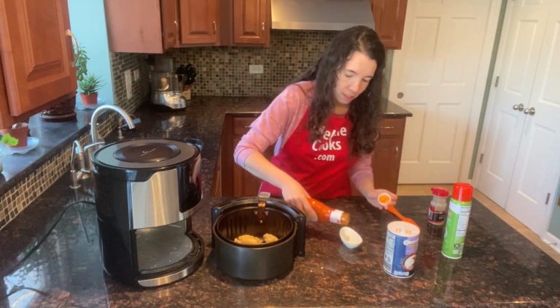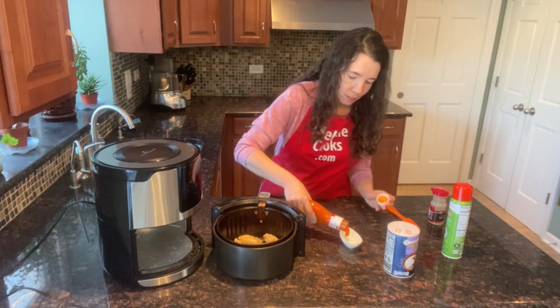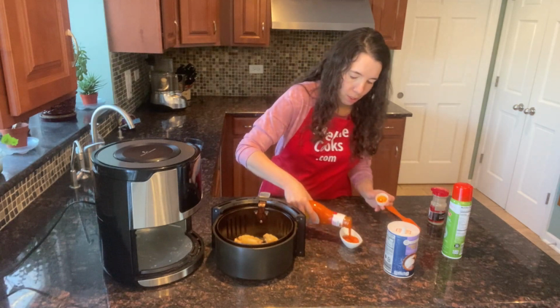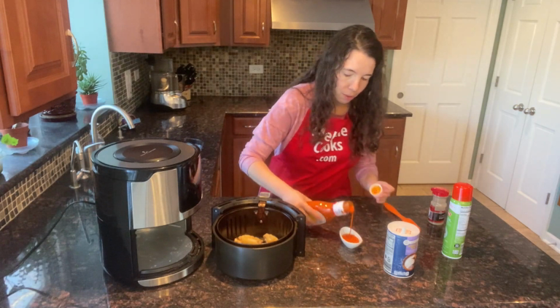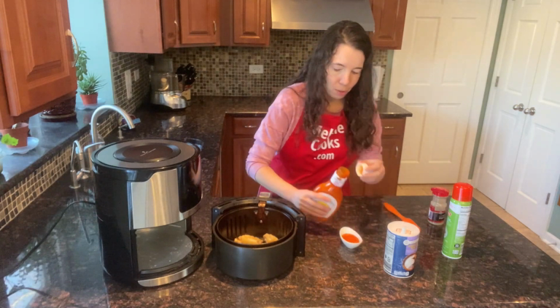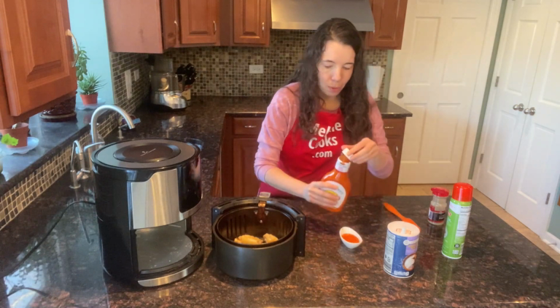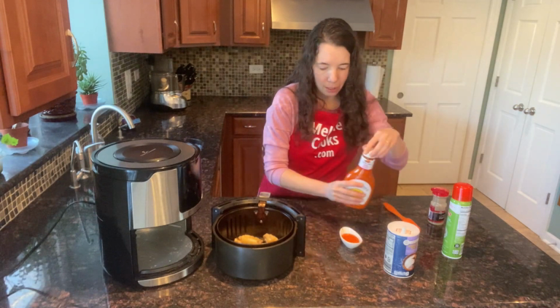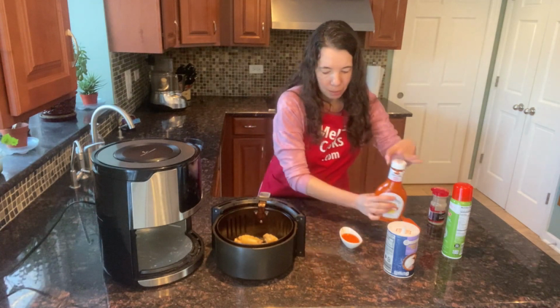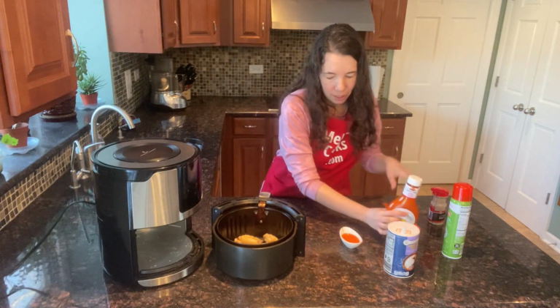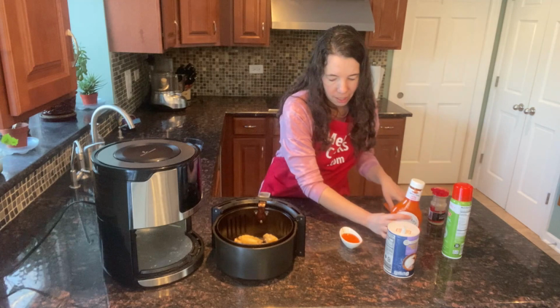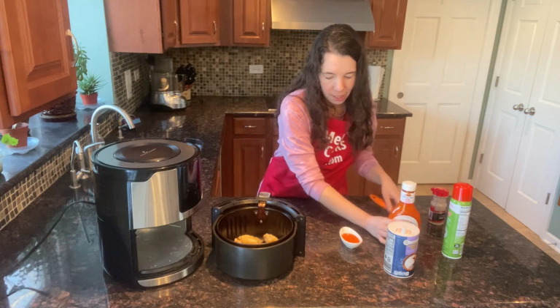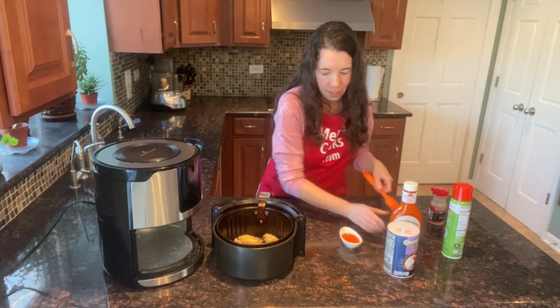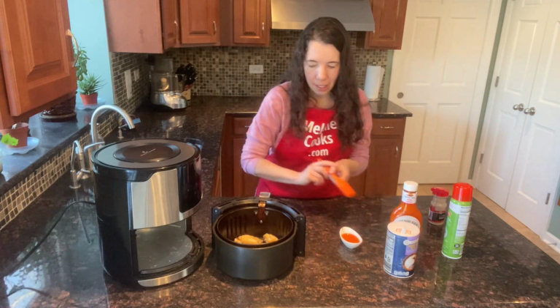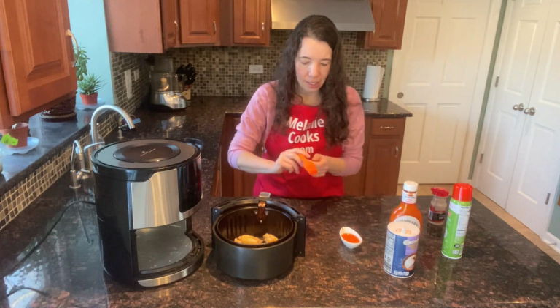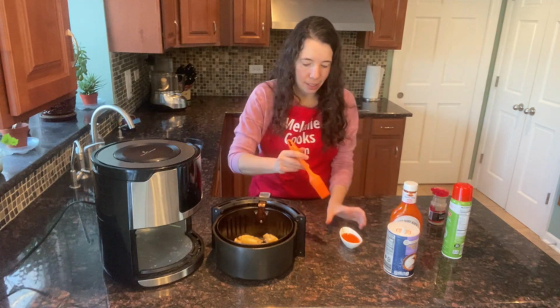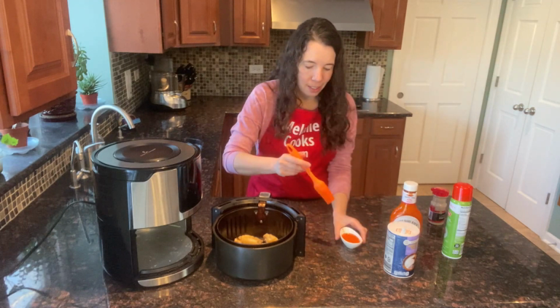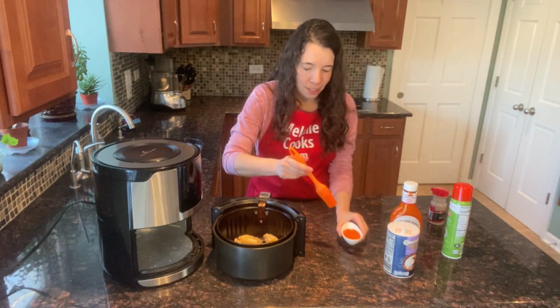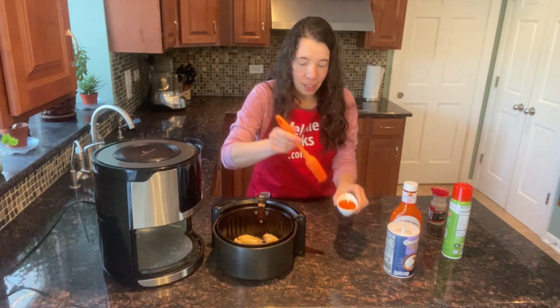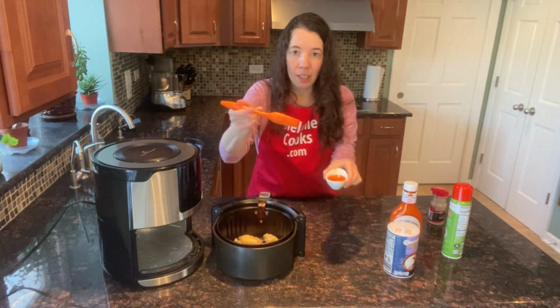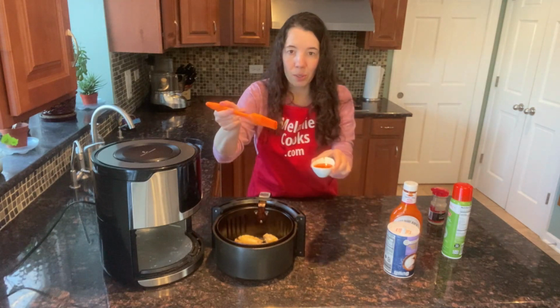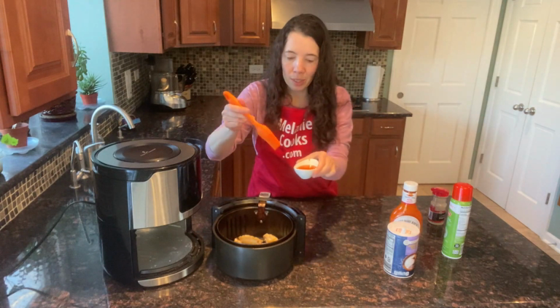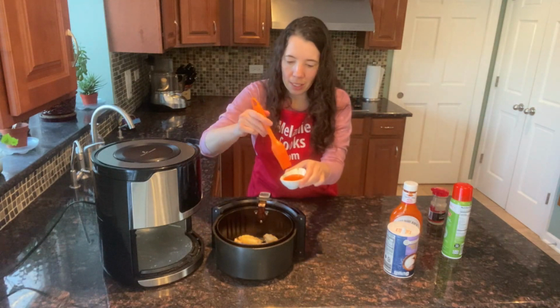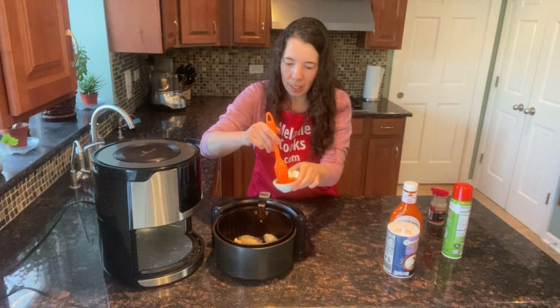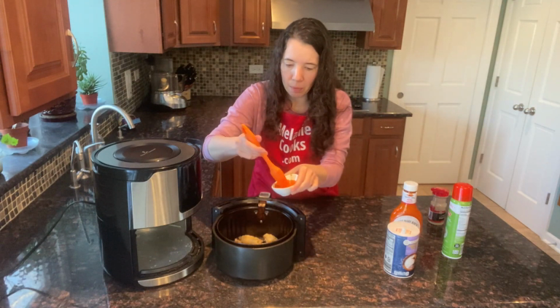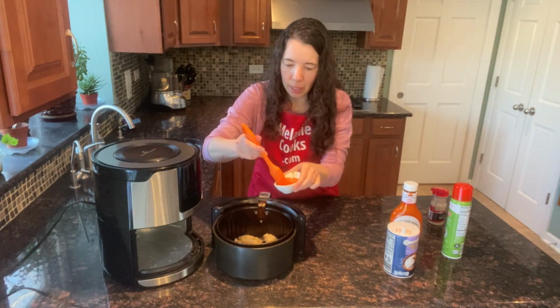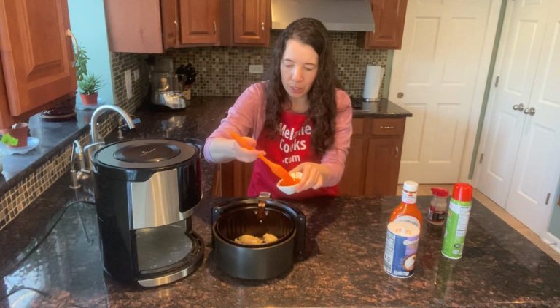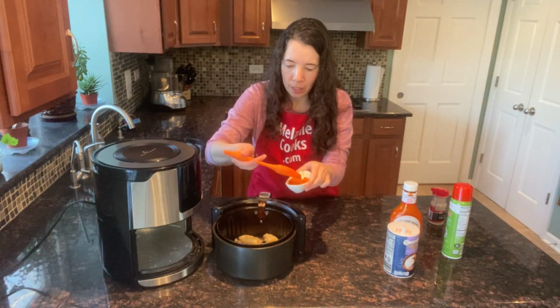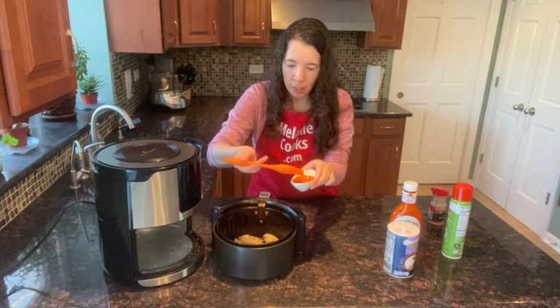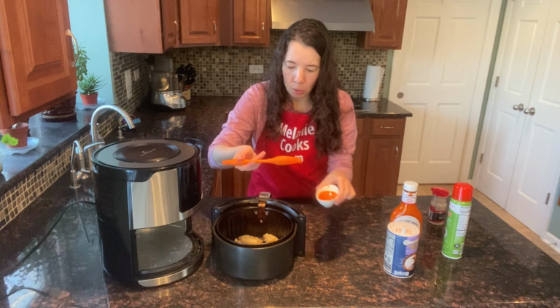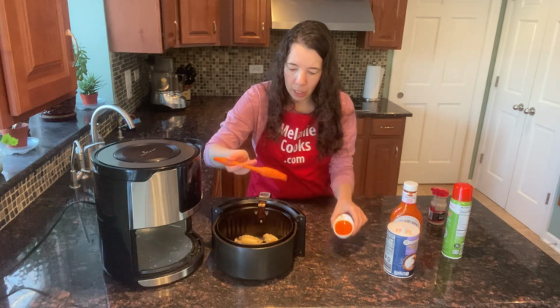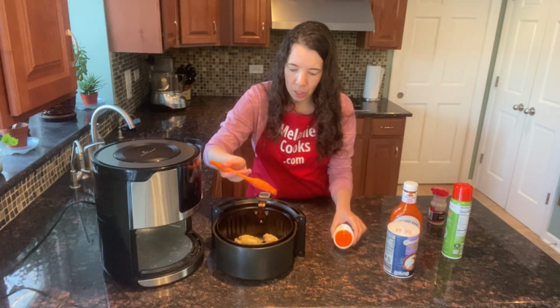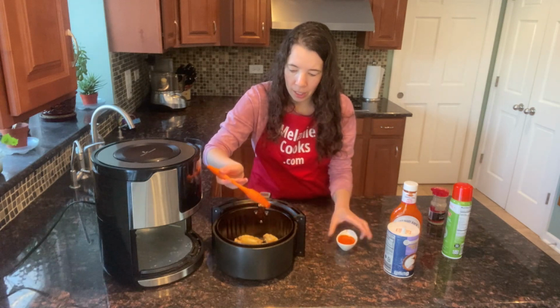I'm going to pour a little buffalo sauce into this little dish and use the silicone brush to brush the chicken.